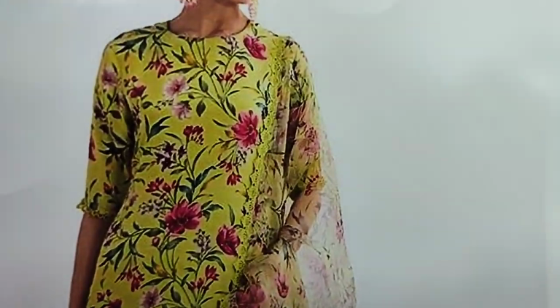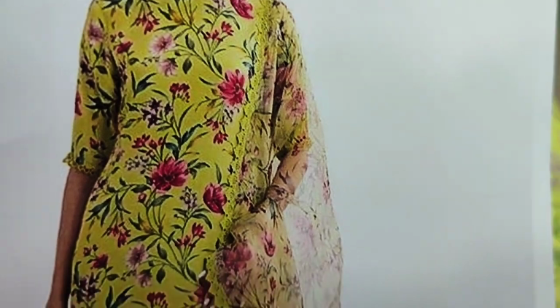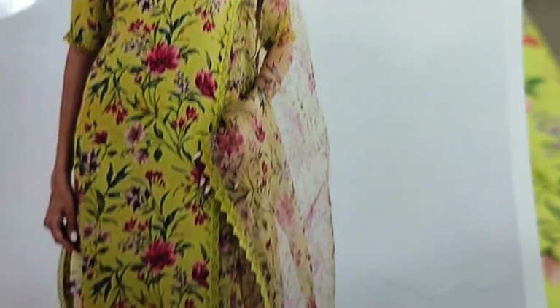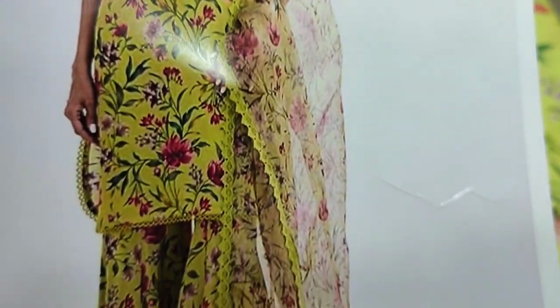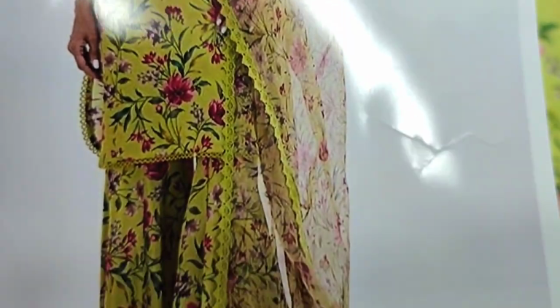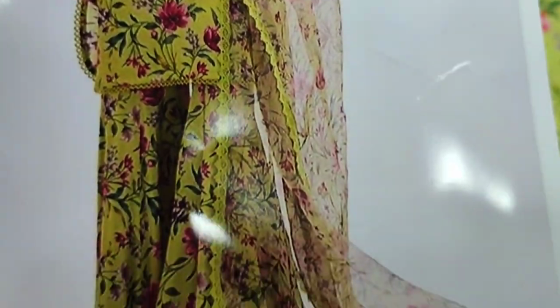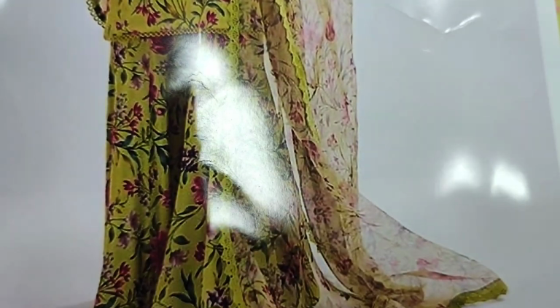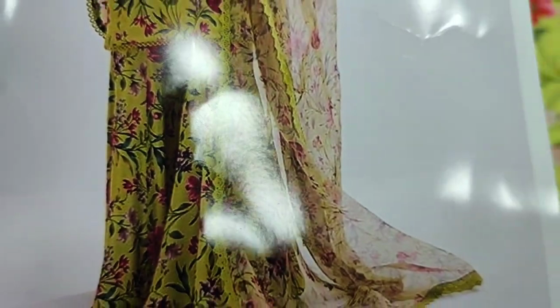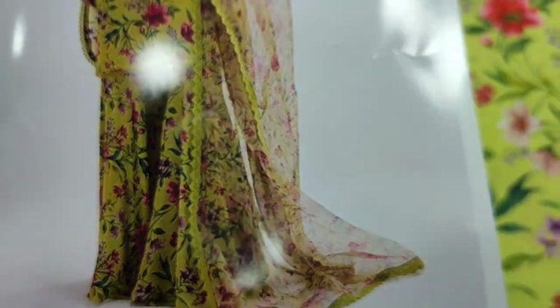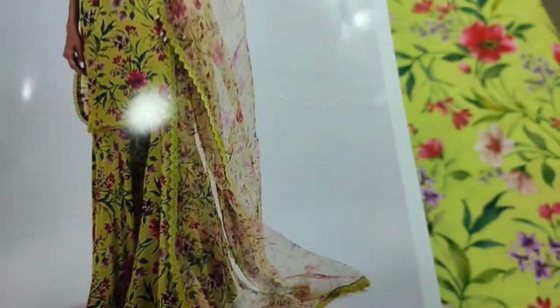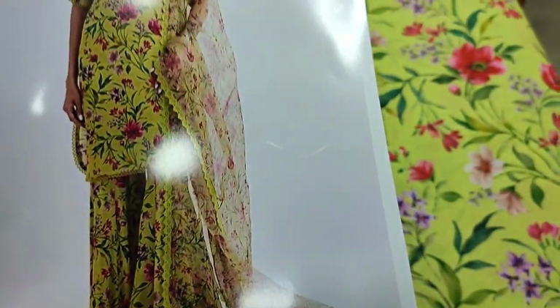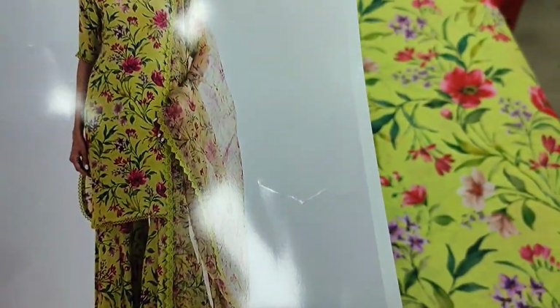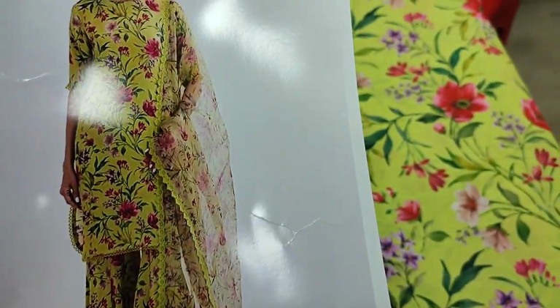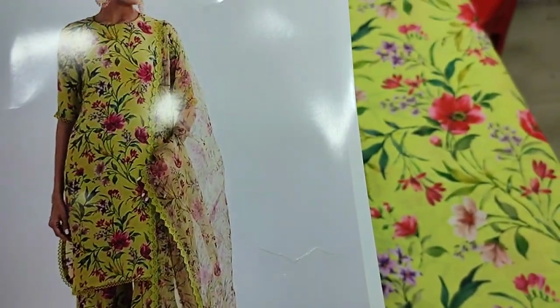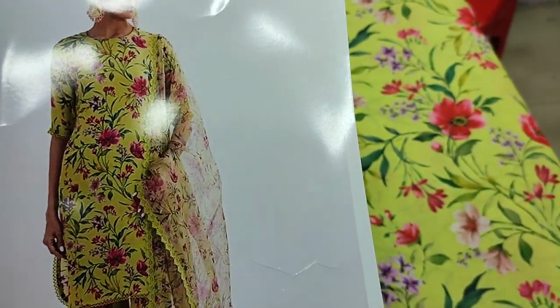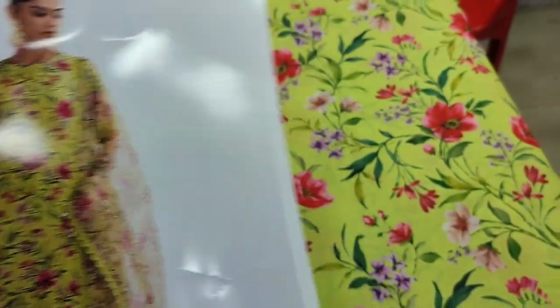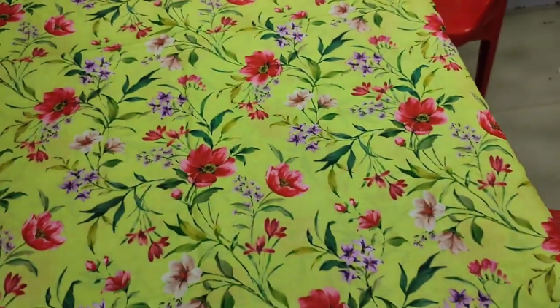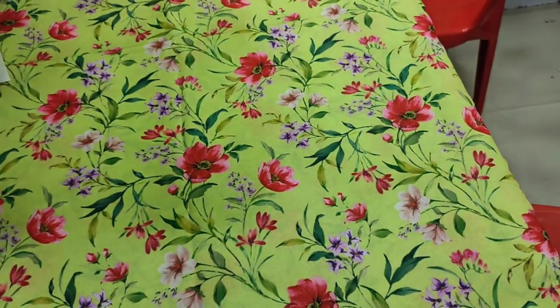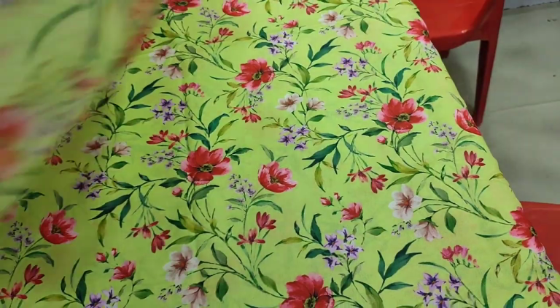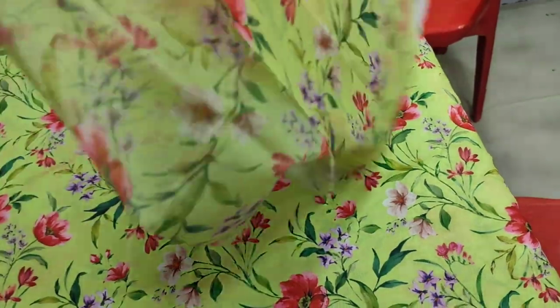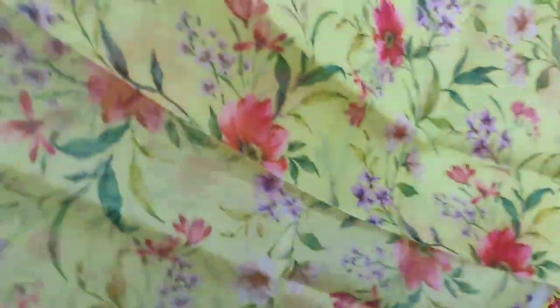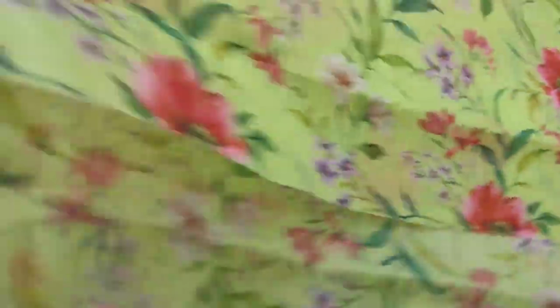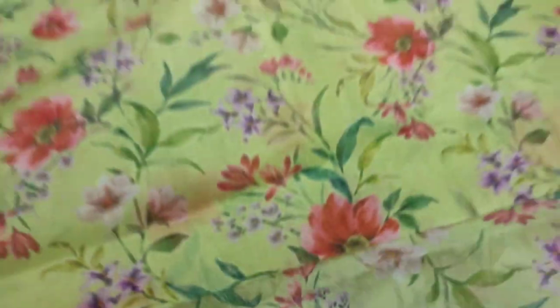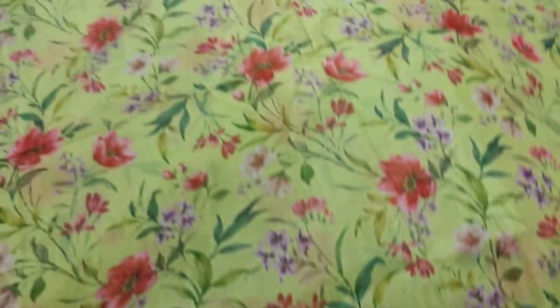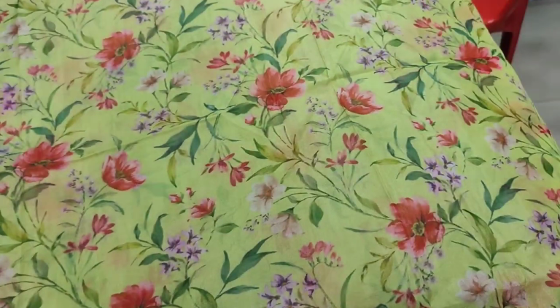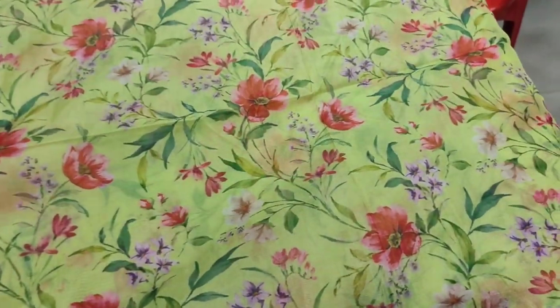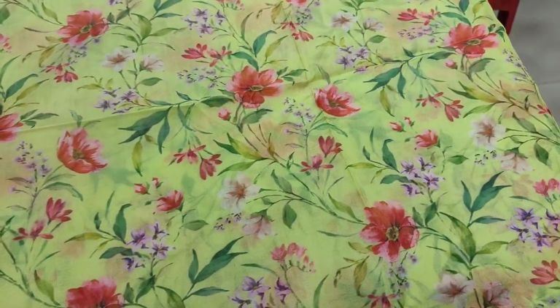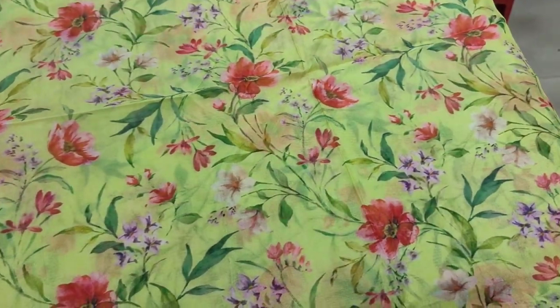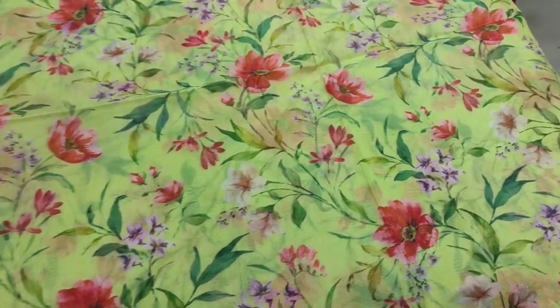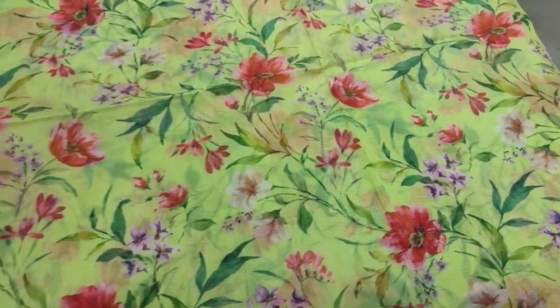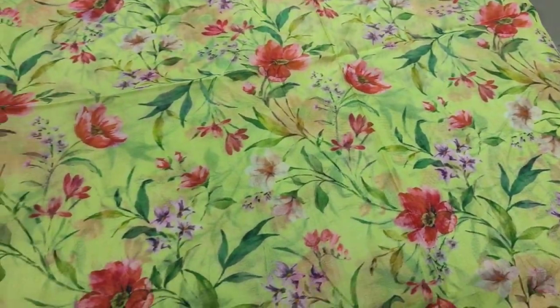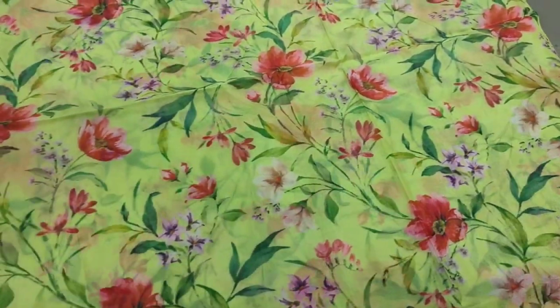This is a stitching style with raw silk fabric — a soft fabric.